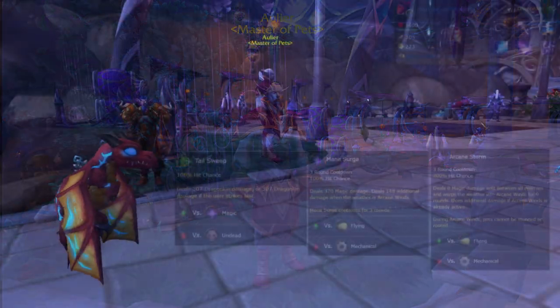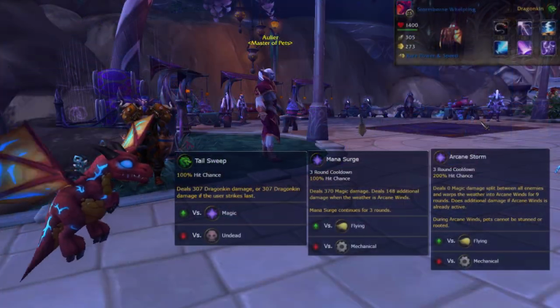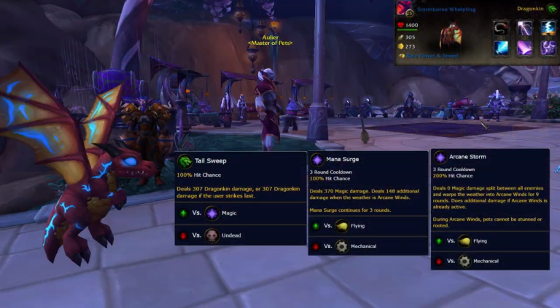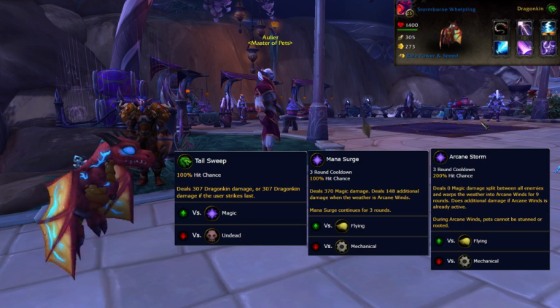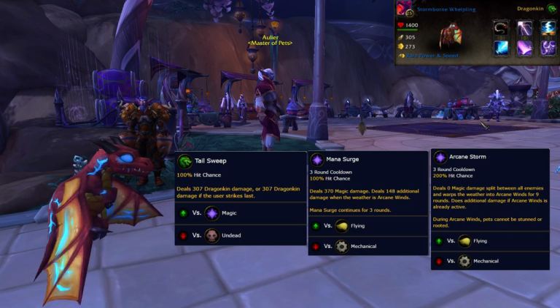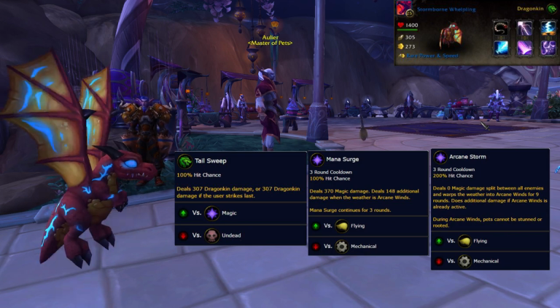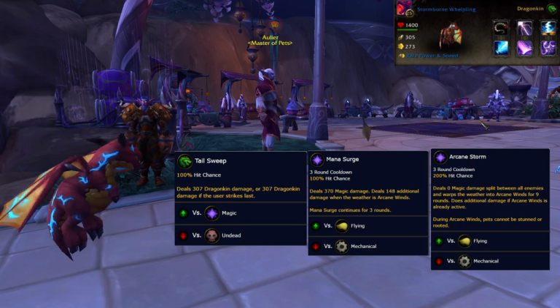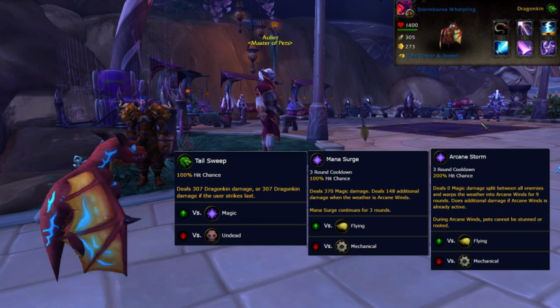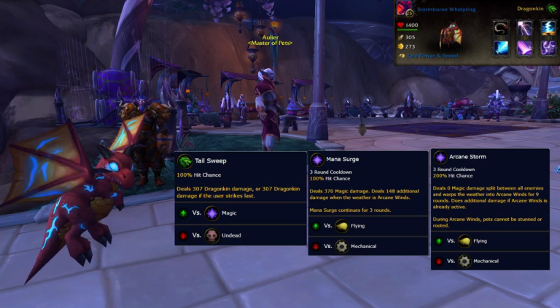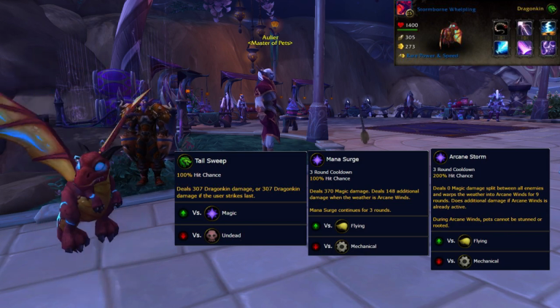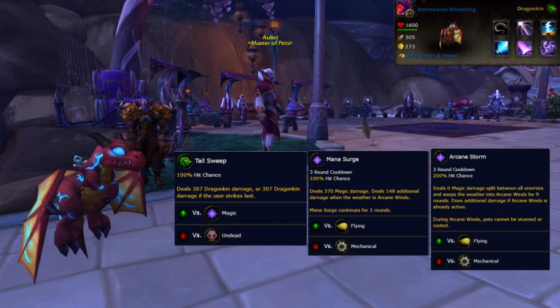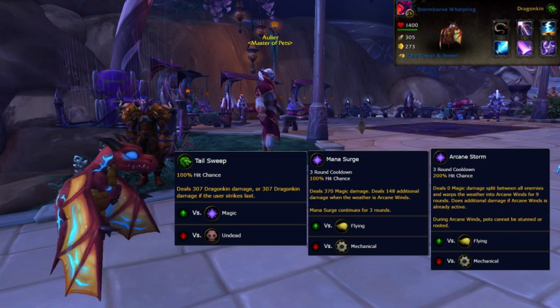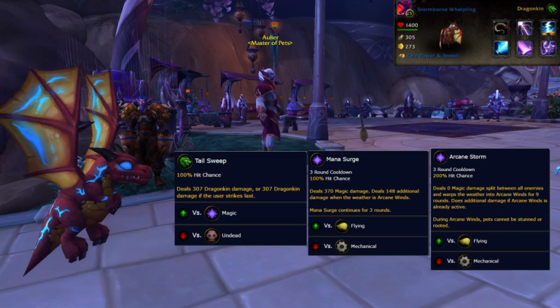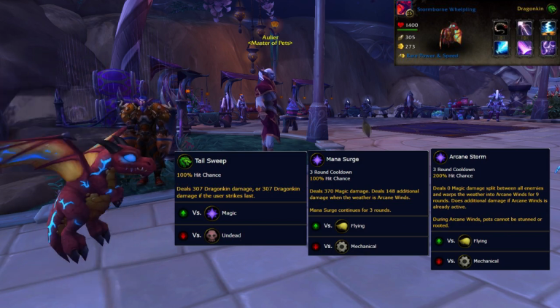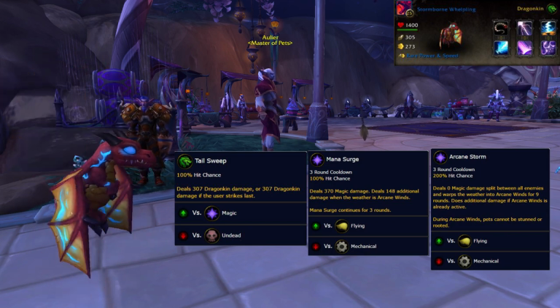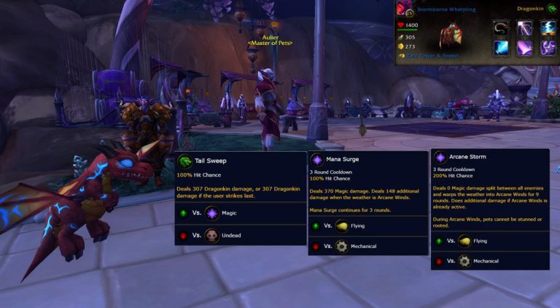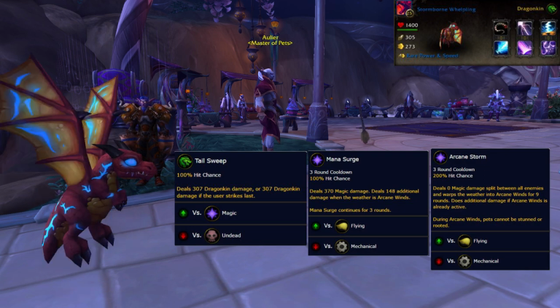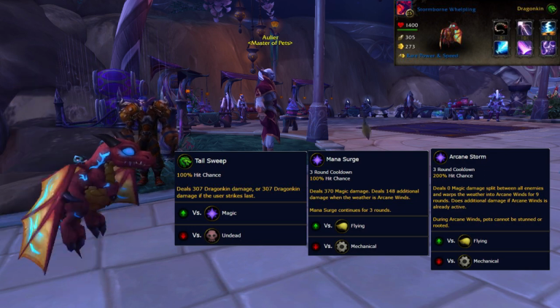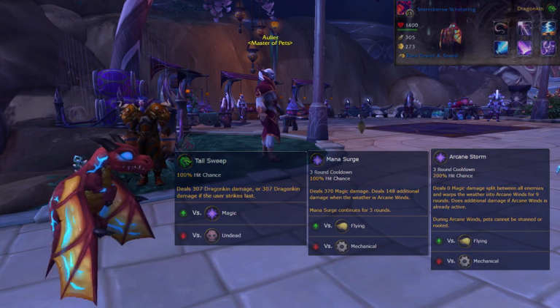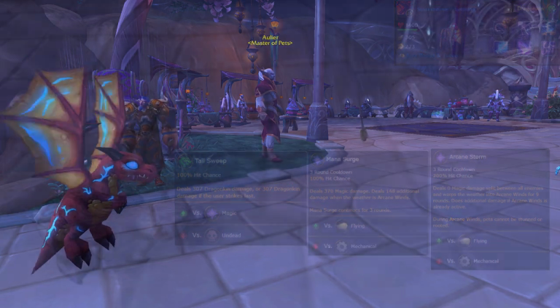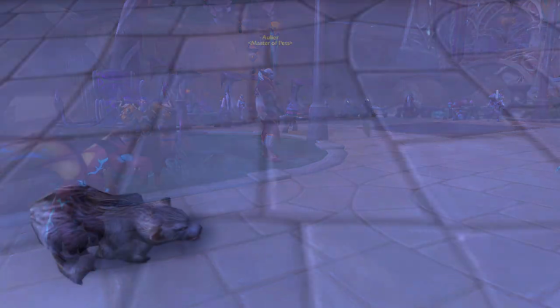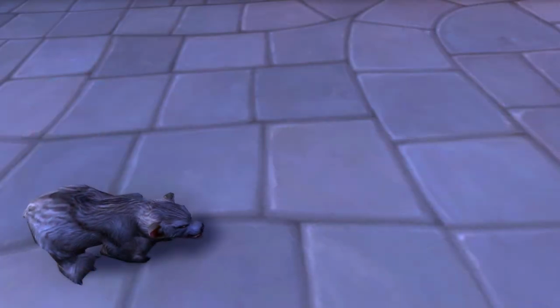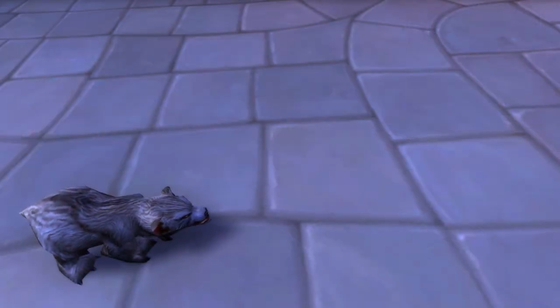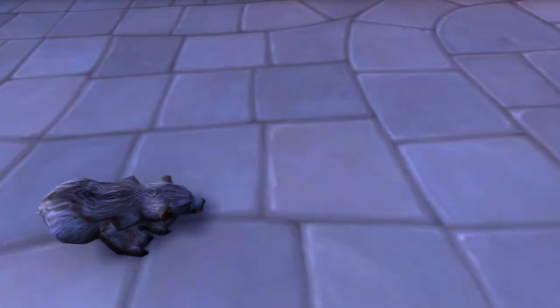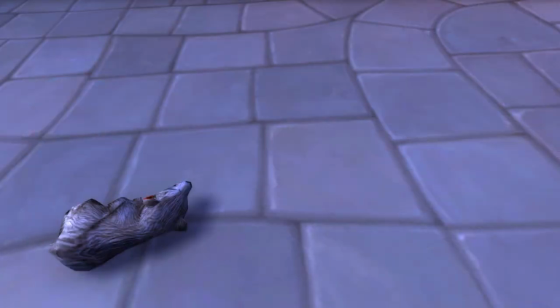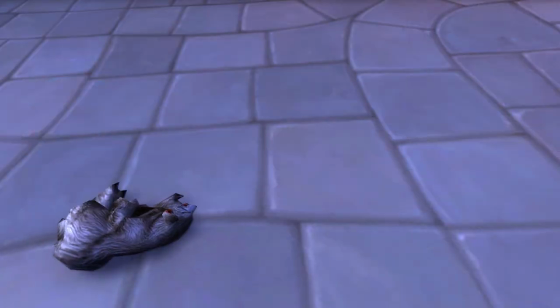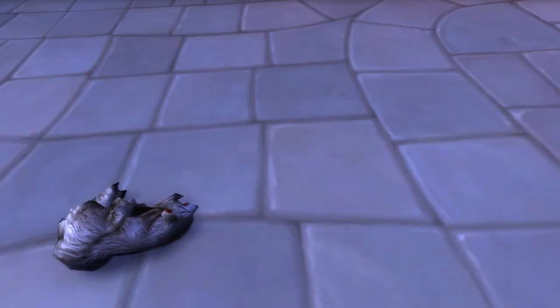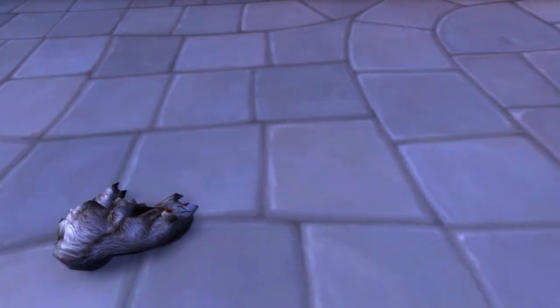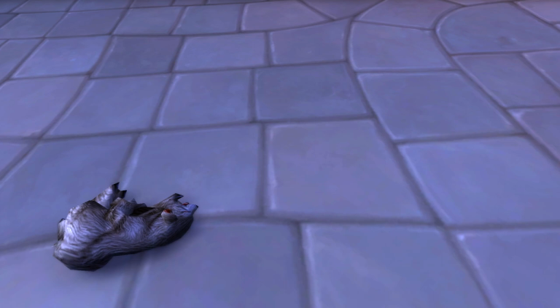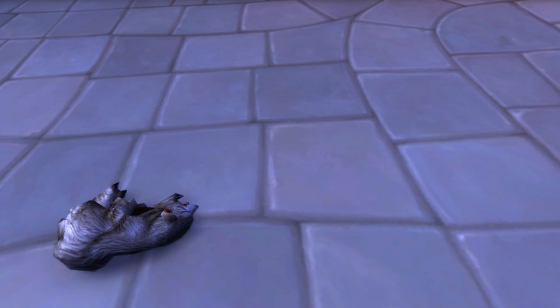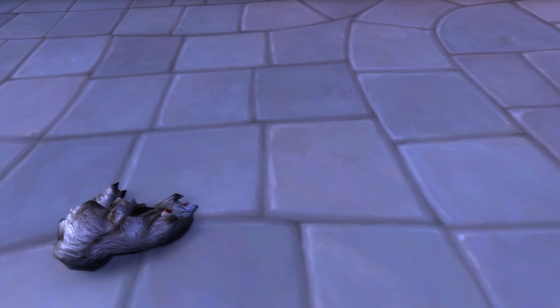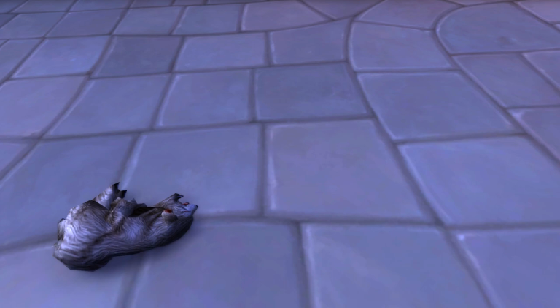In my first slot, I have my Stormborn Whelpling with Tail Sweep, Mana Surge, and Arcane Storm. A Nexus Whelpling with the same moves will do just as well. In the second slot, I have my leveling pet. It won't take any damage, so bring a level one if you like.